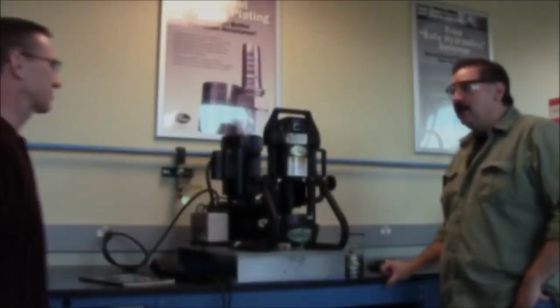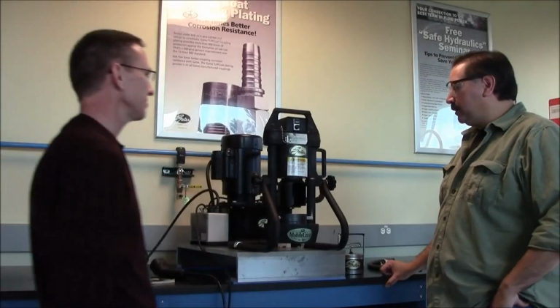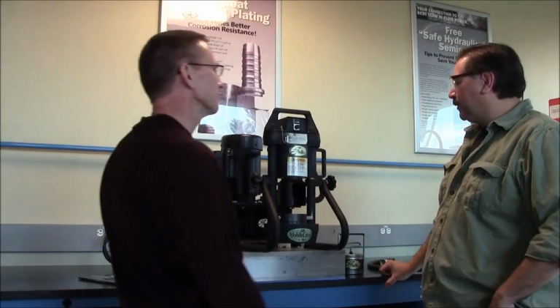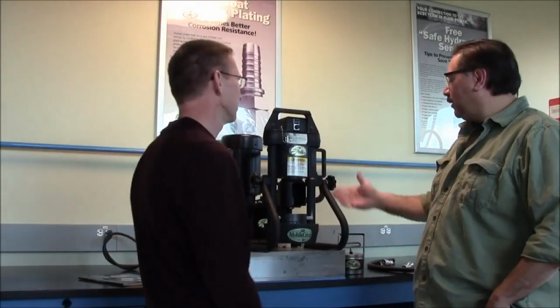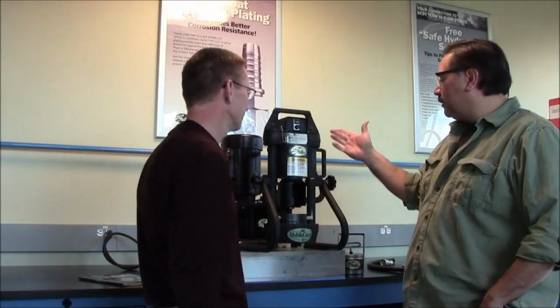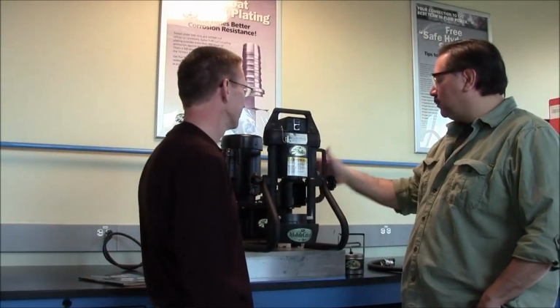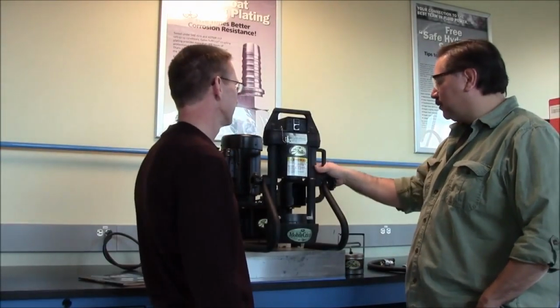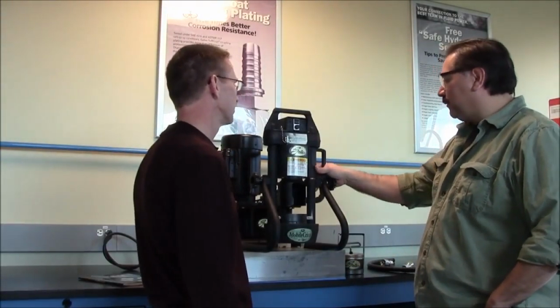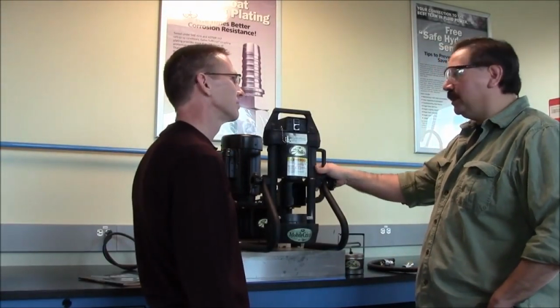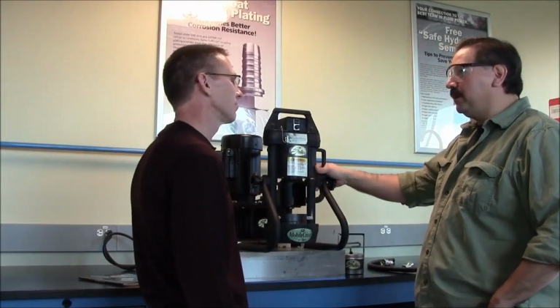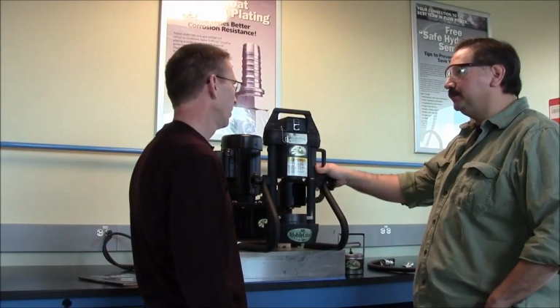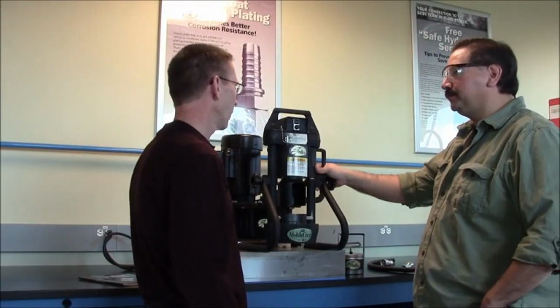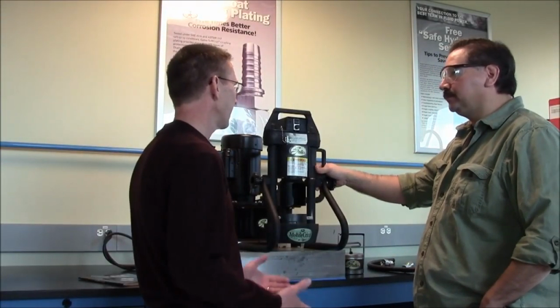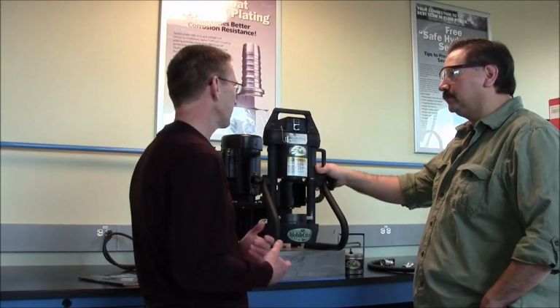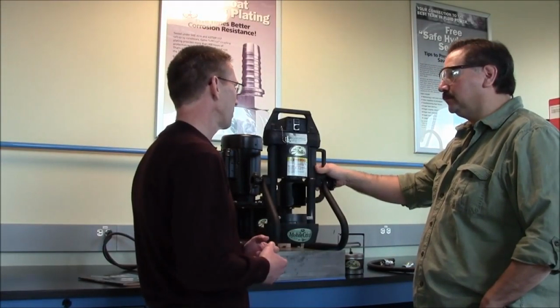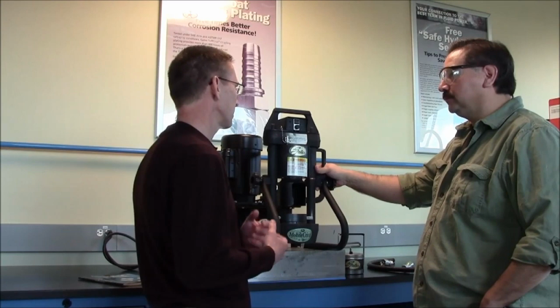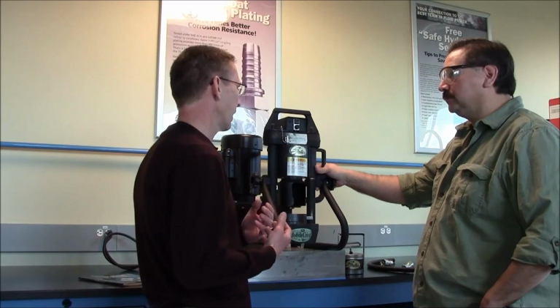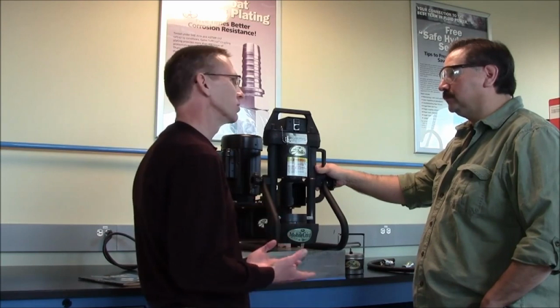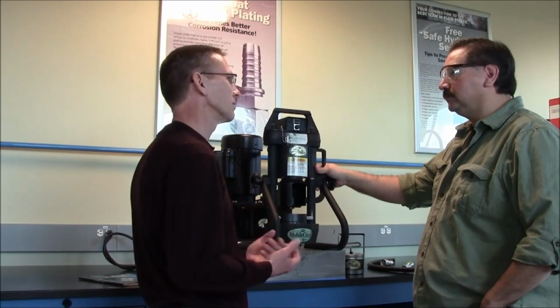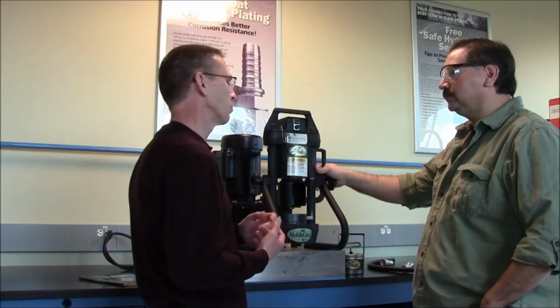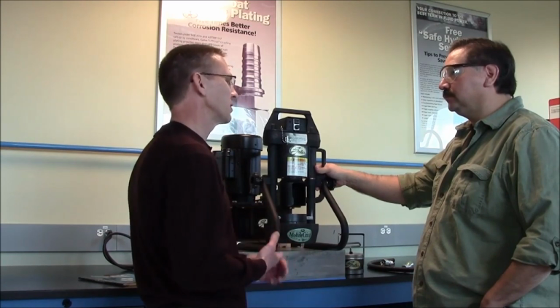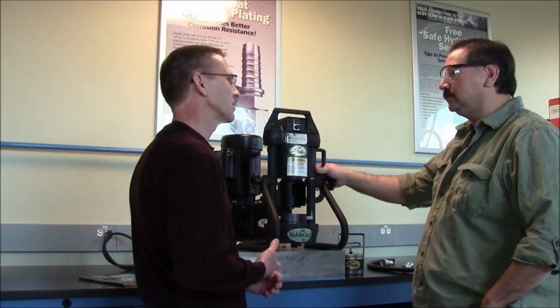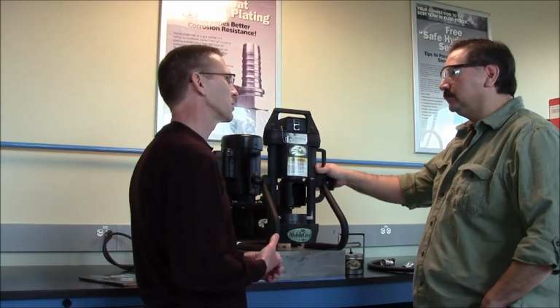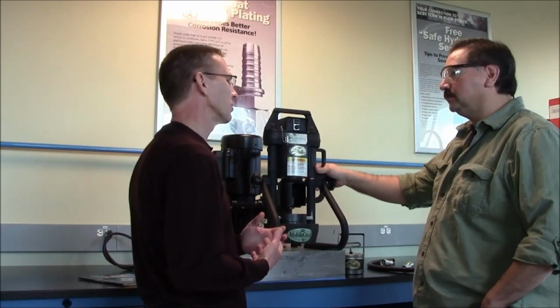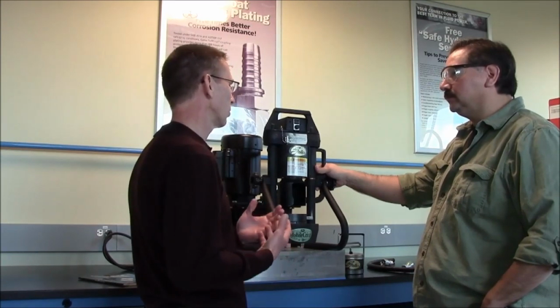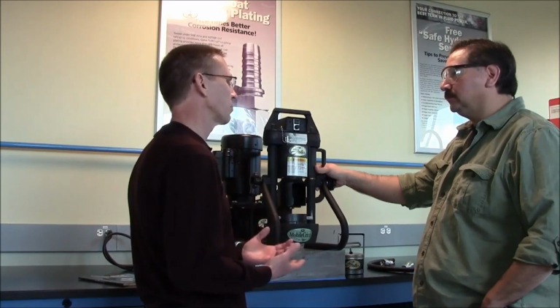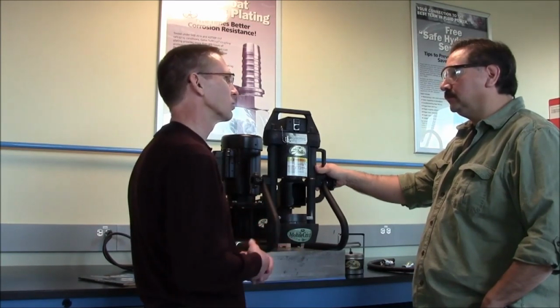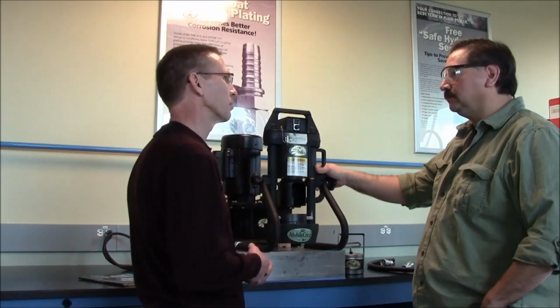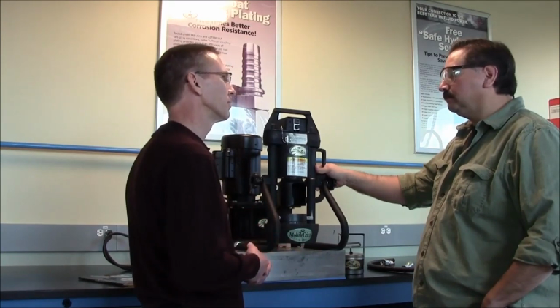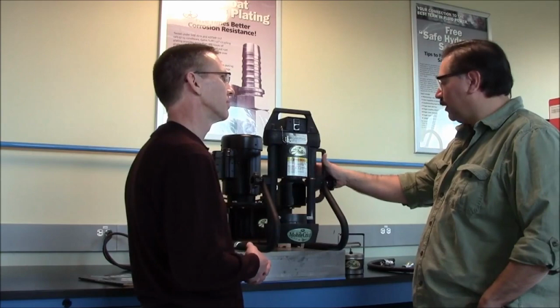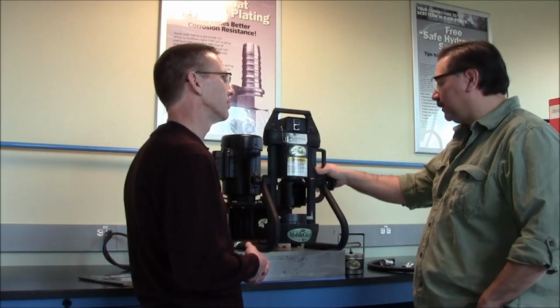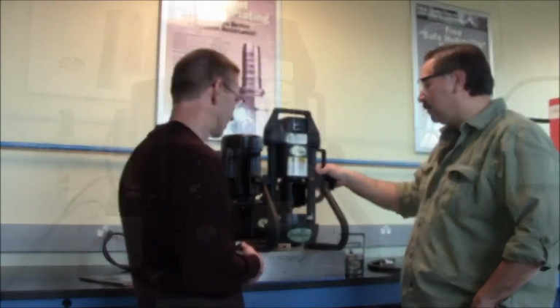Hey Brent, I hear you want to learn about the Mobile Crimp 420. What can I tell you about it? Well, today I'd like to learn about how to use it, basic maintenance tips, and also how to make a hose assembly. Great, let's get started.